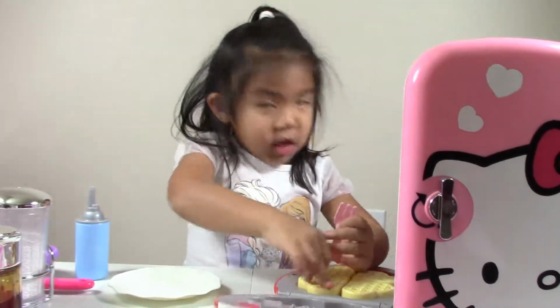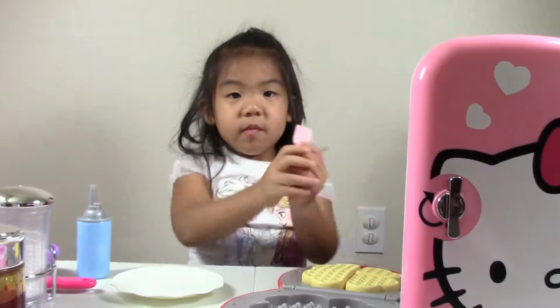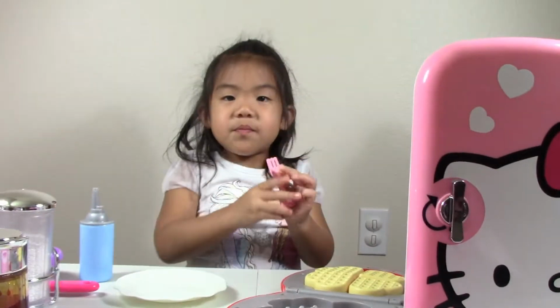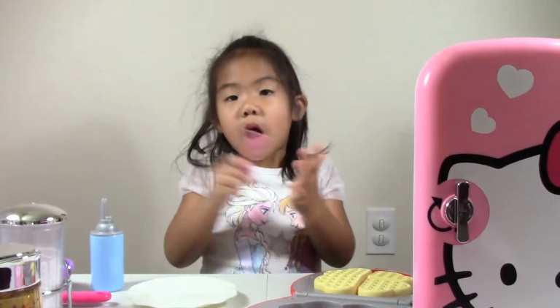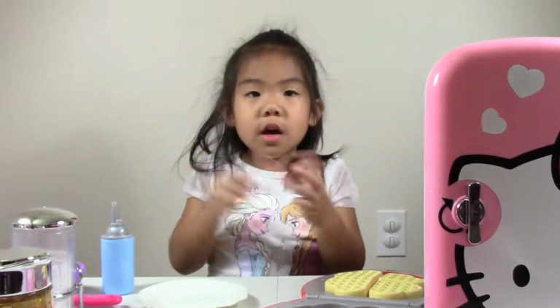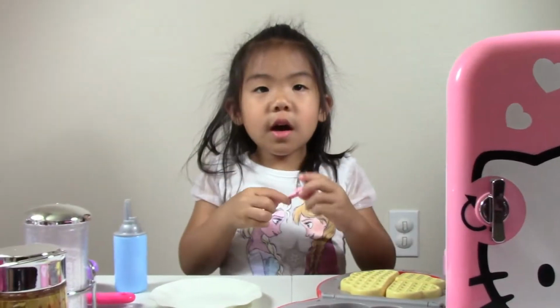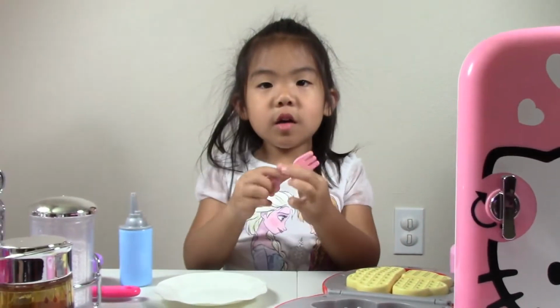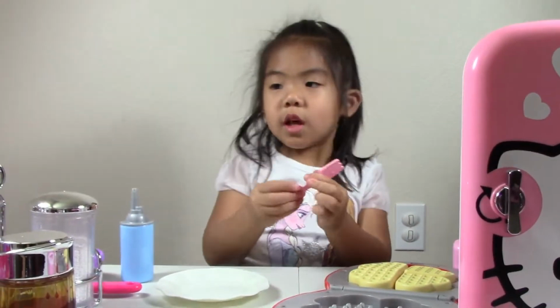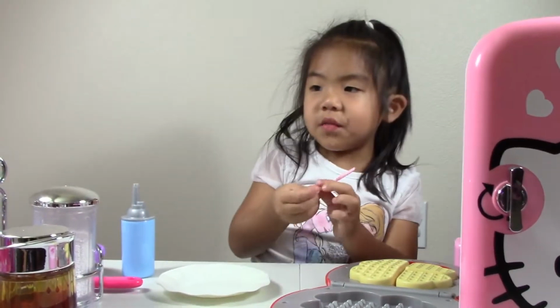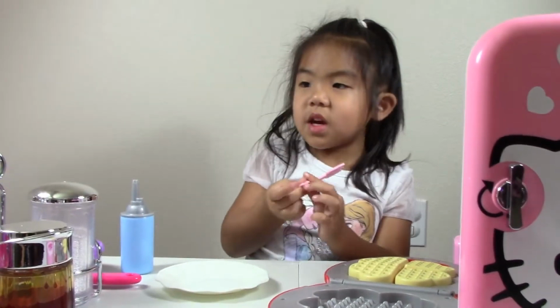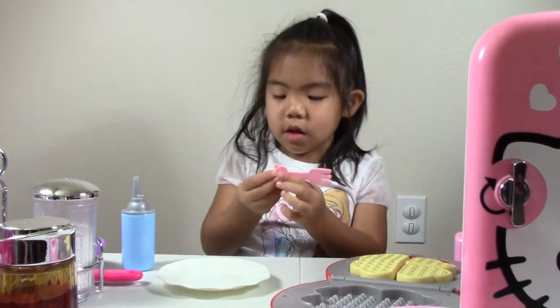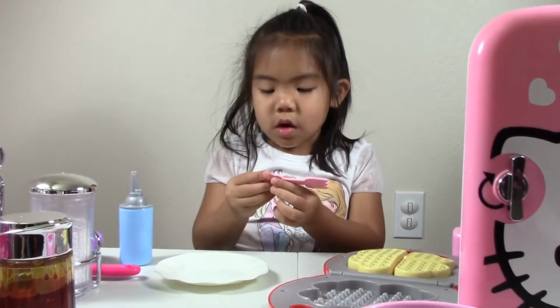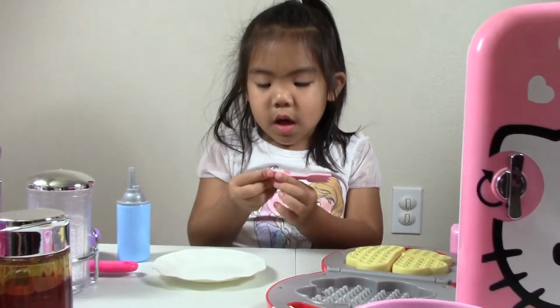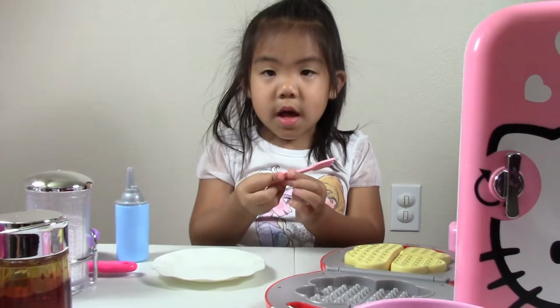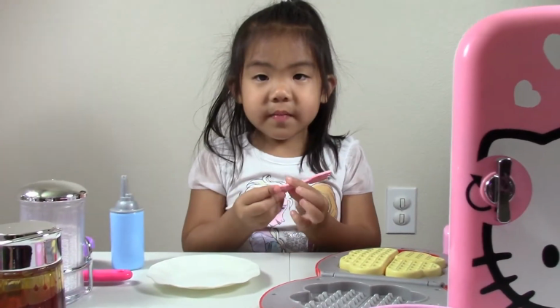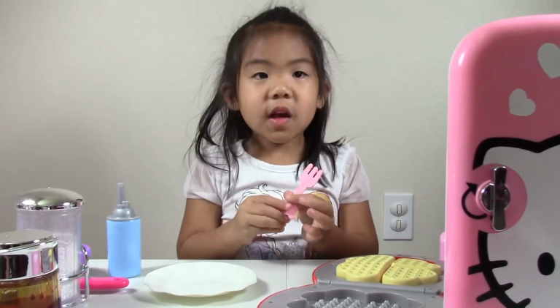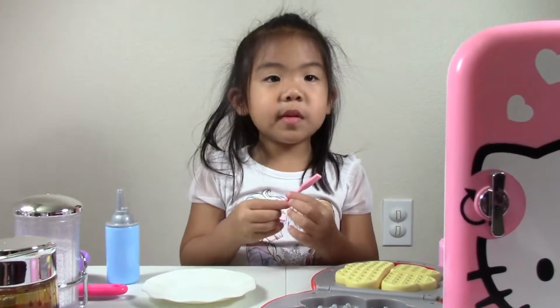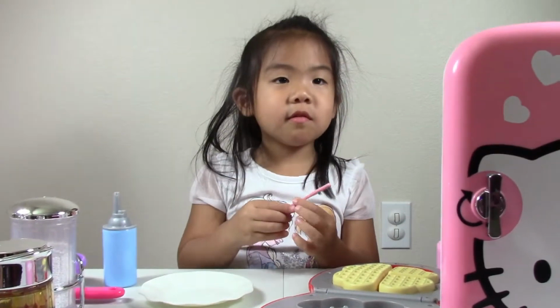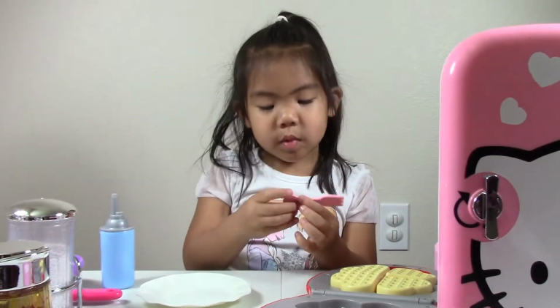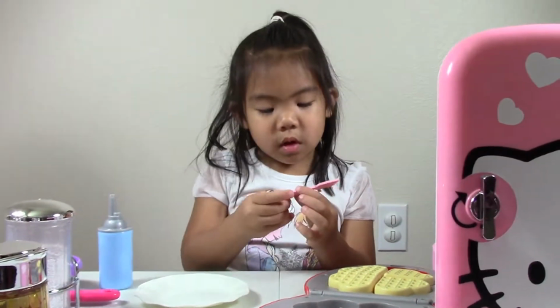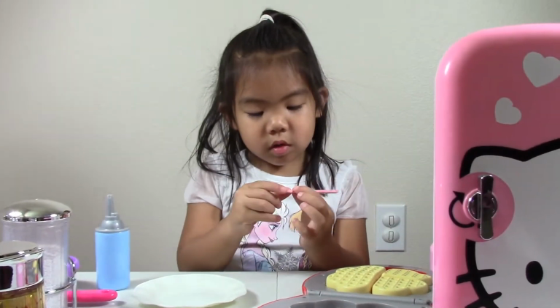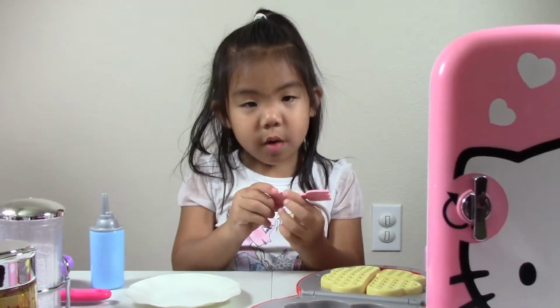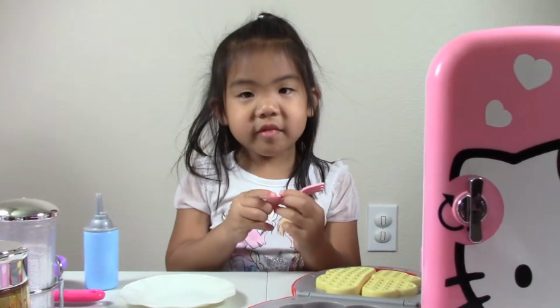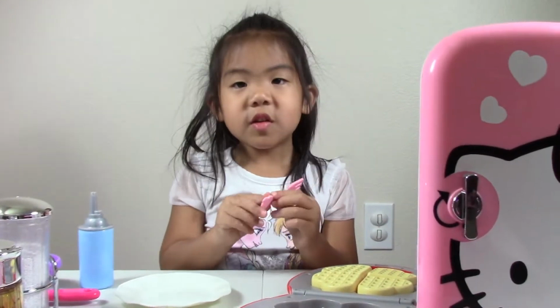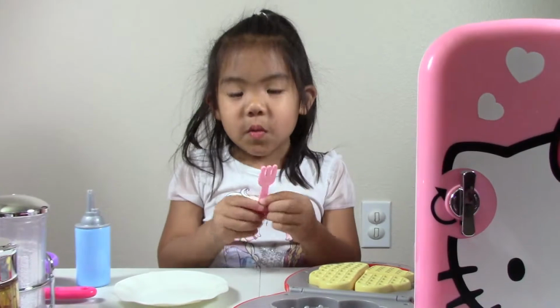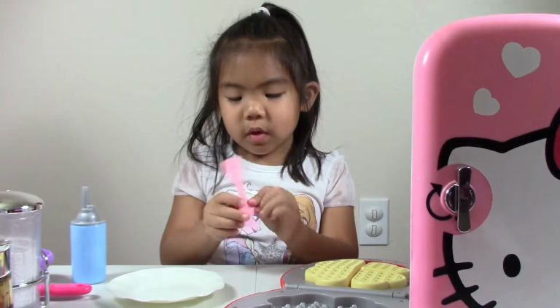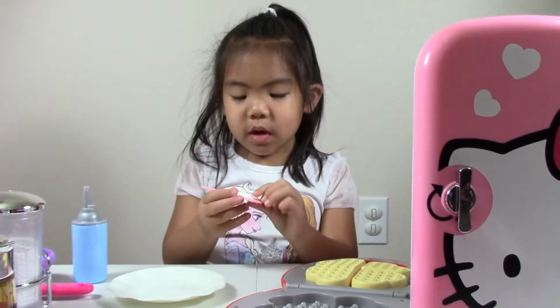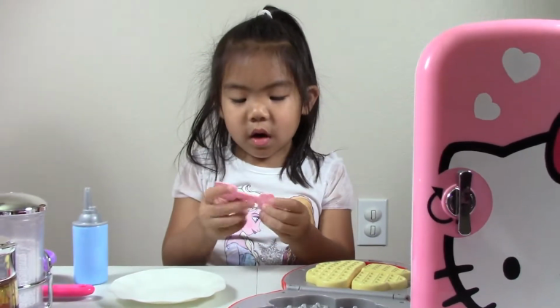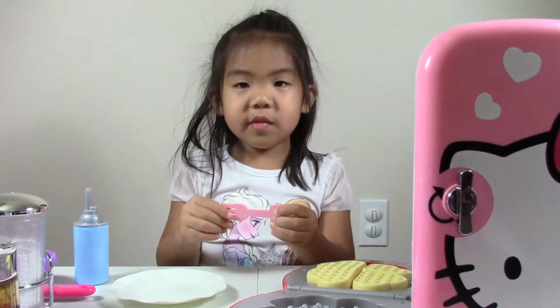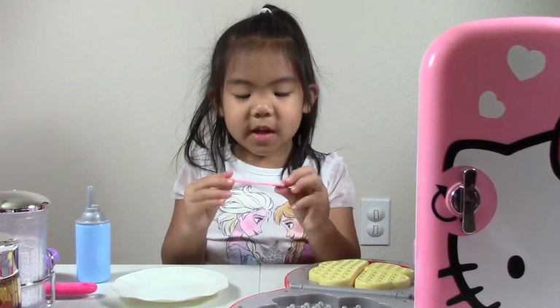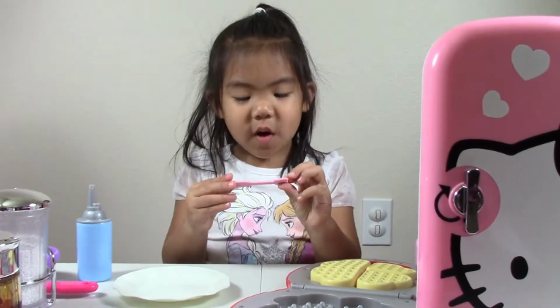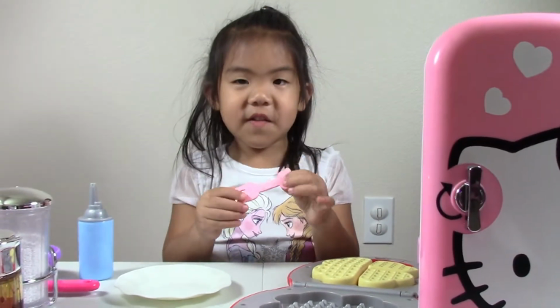Bye bye! I hope you like this video and subscribe to Aubrey's World, with Aubrey making waffles.